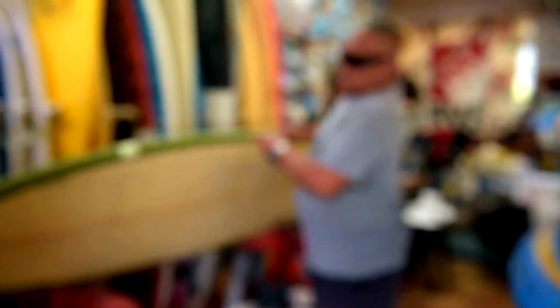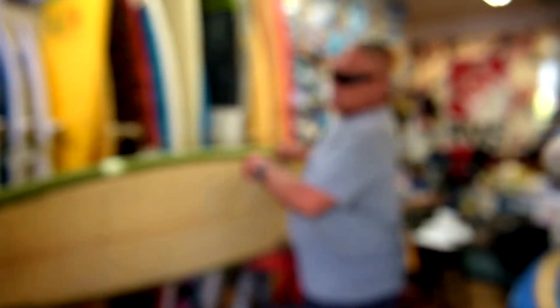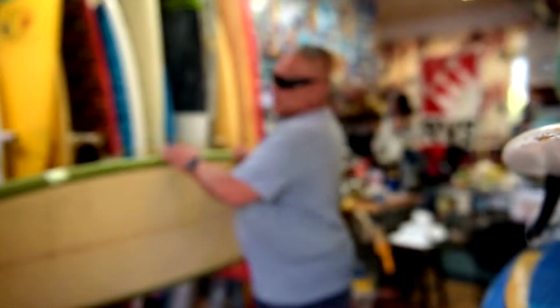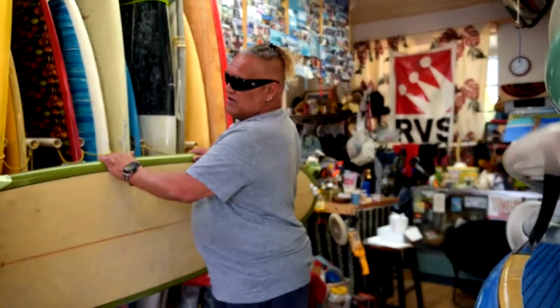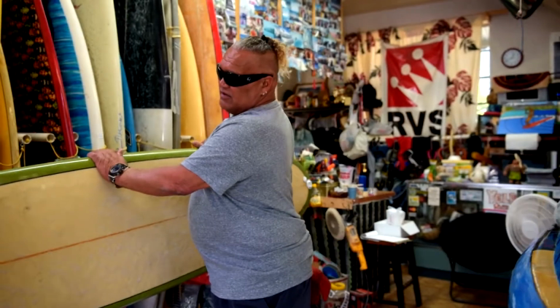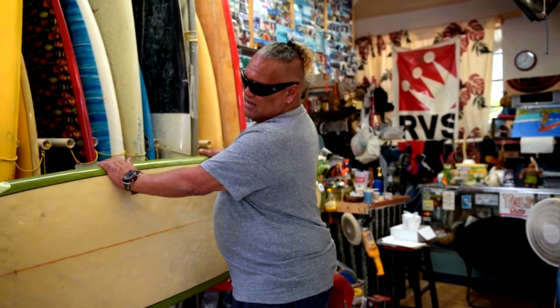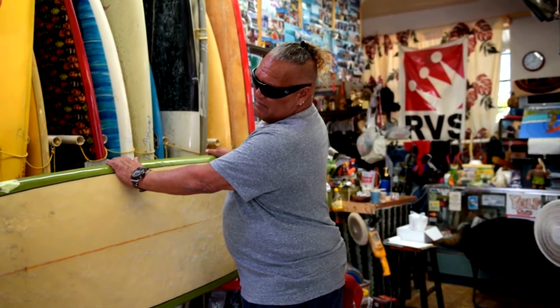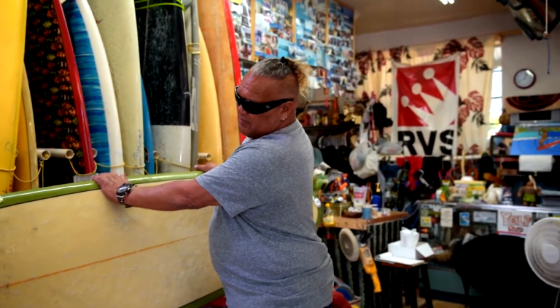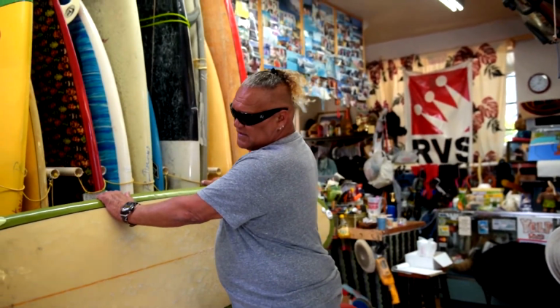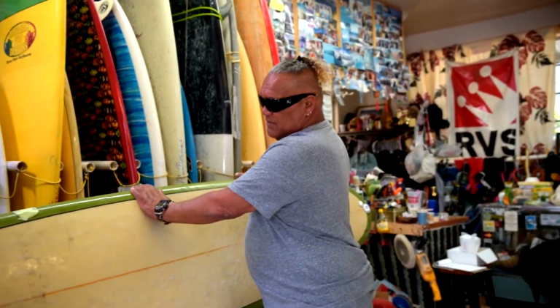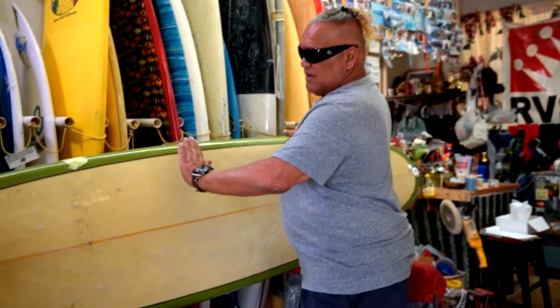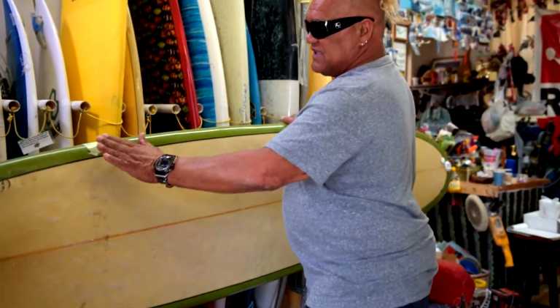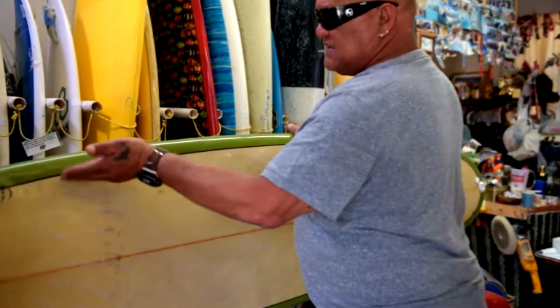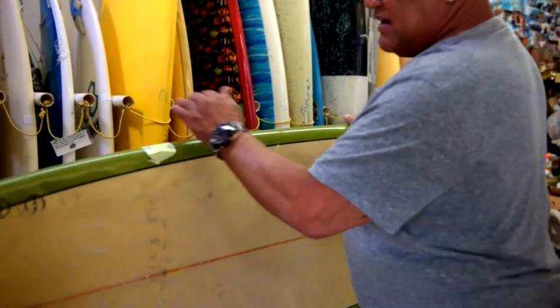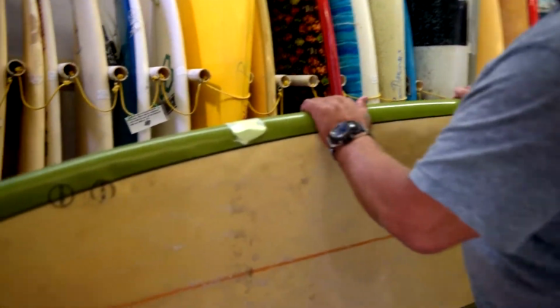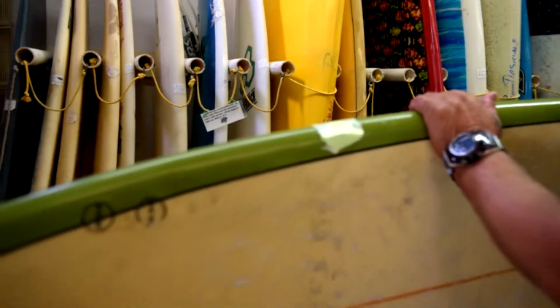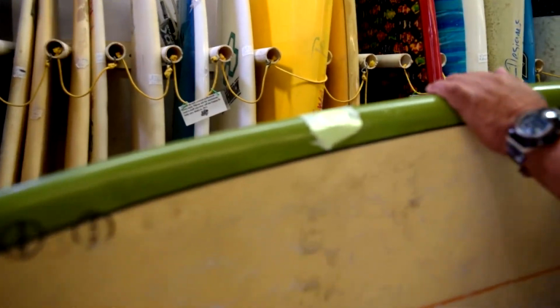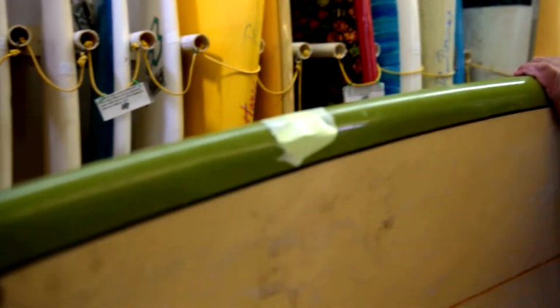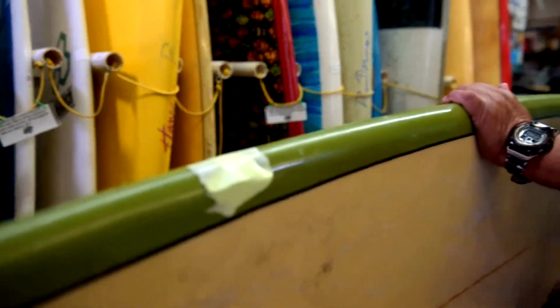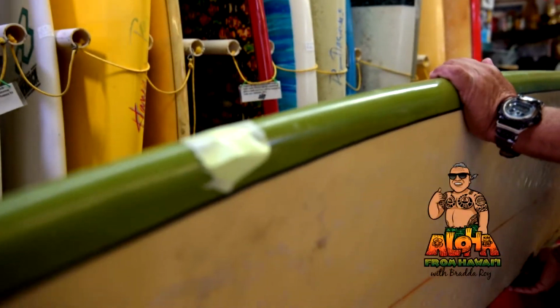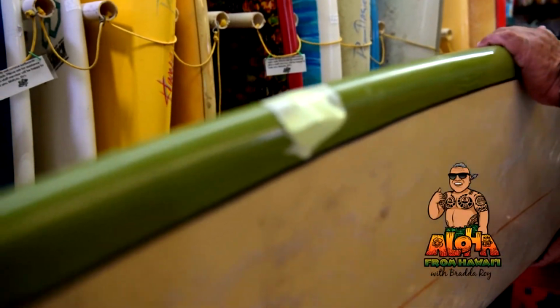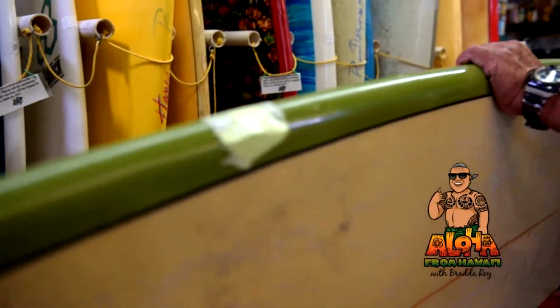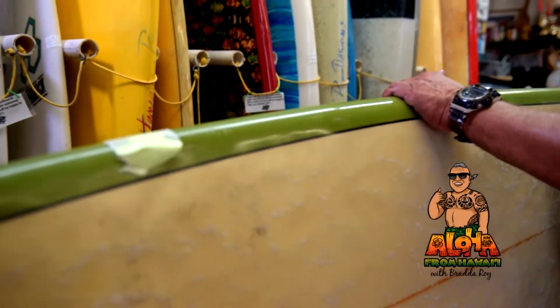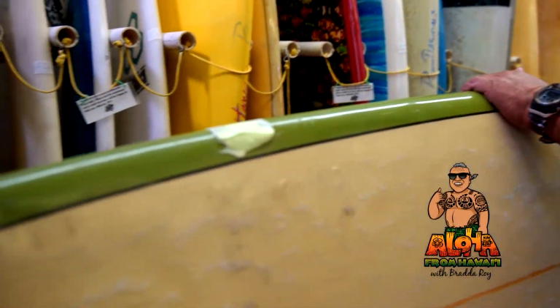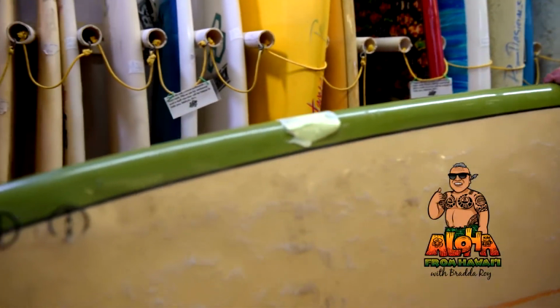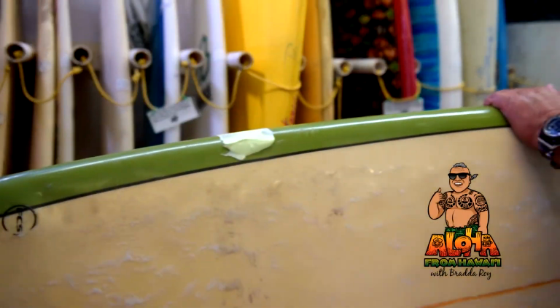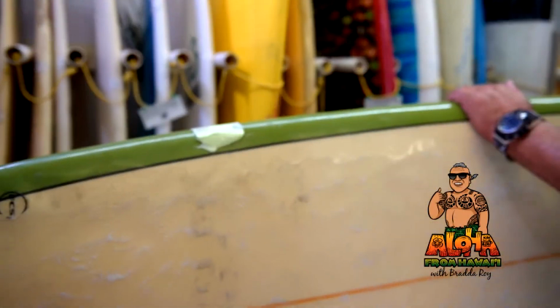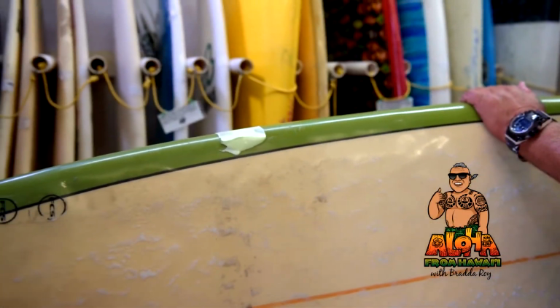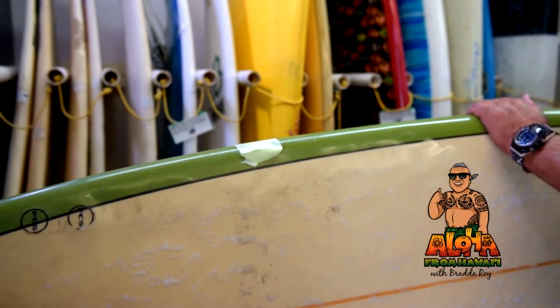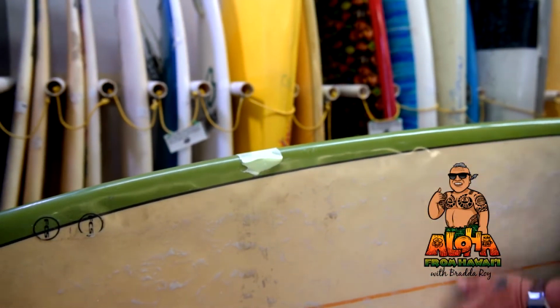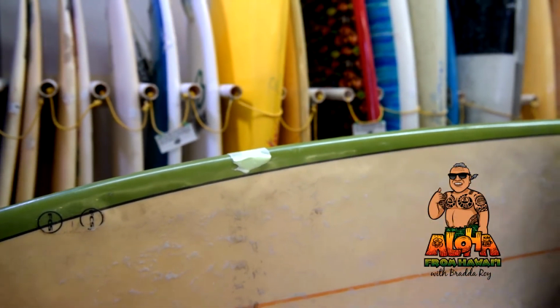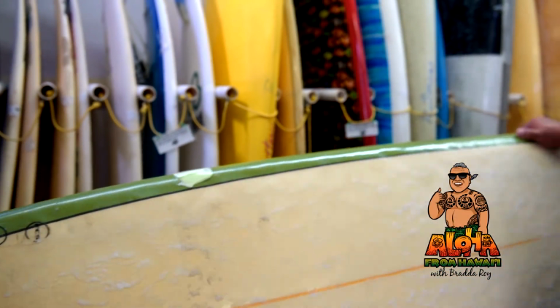This is the board that I had a little ding earlier — I passed that up. I'm going to sand this down and glass this and glass the rail there. Here we go, I'm going to sand it right now.